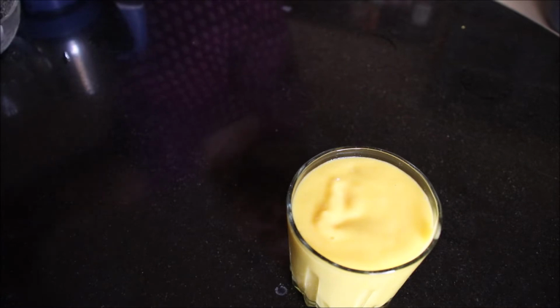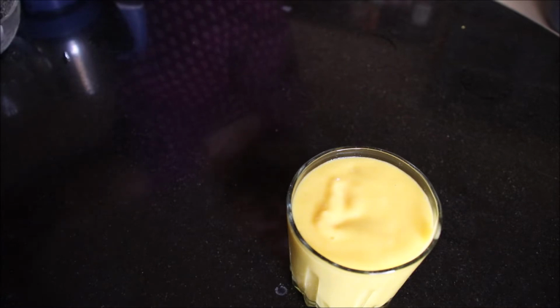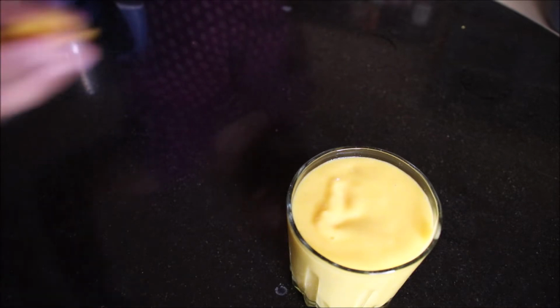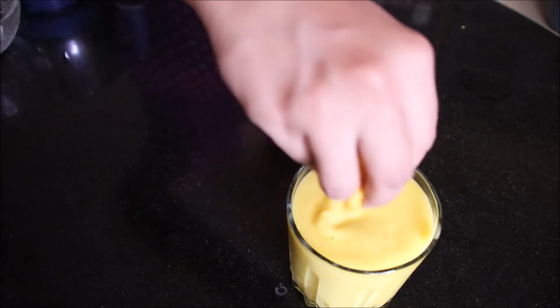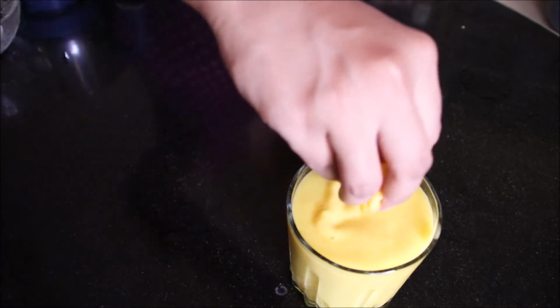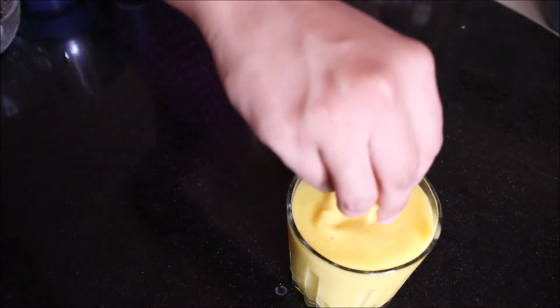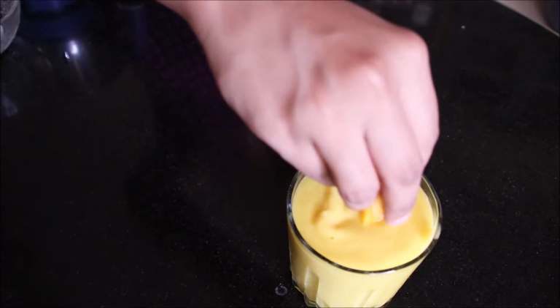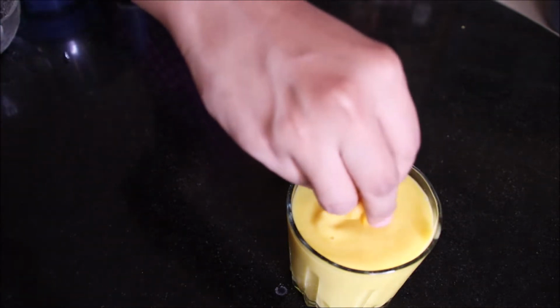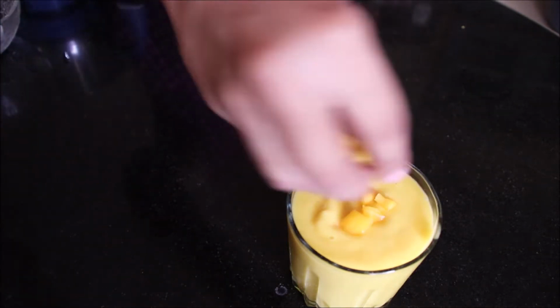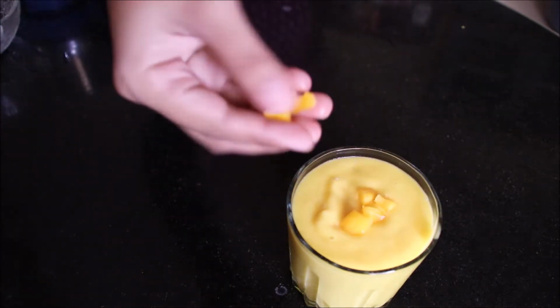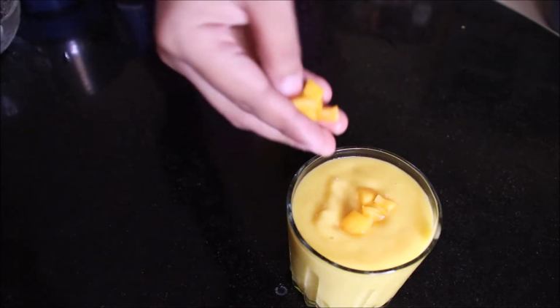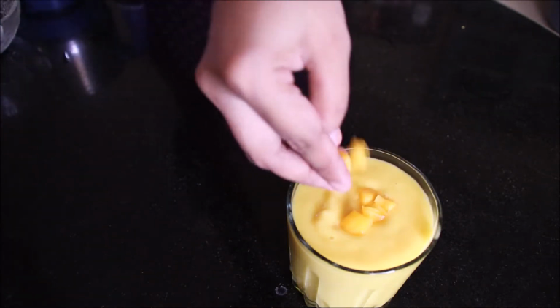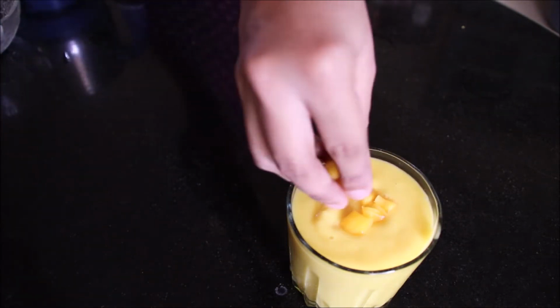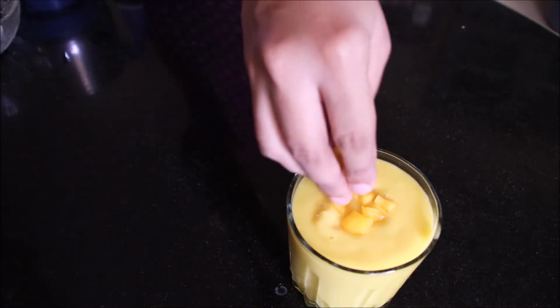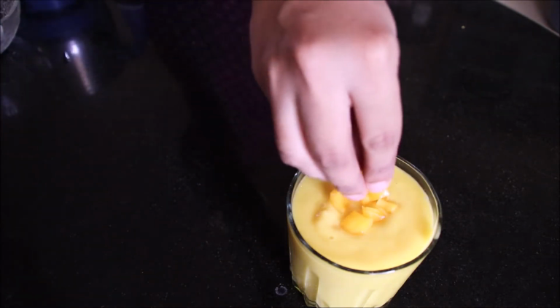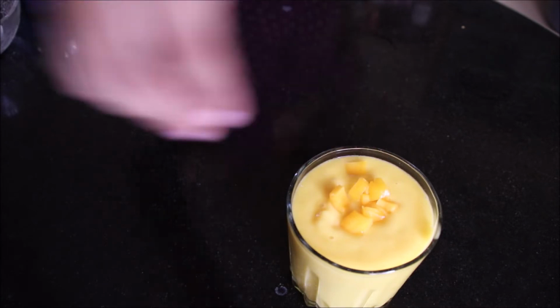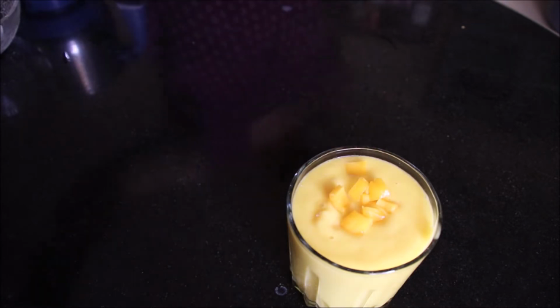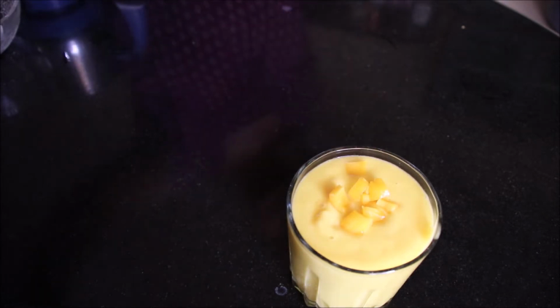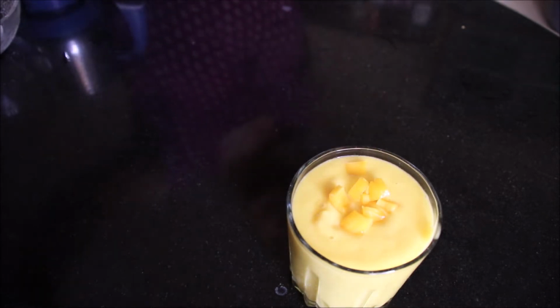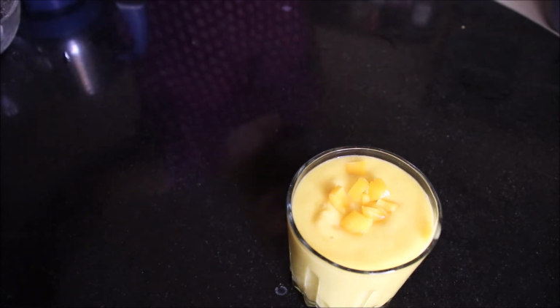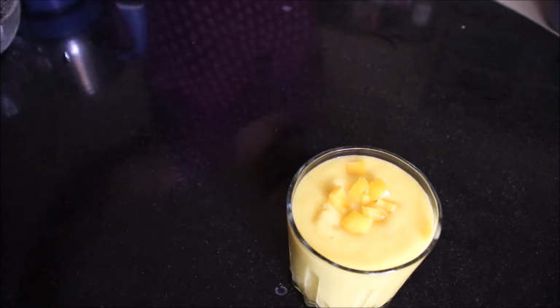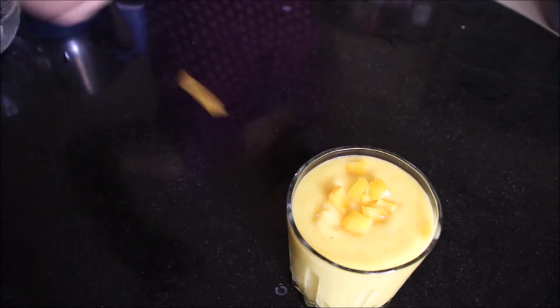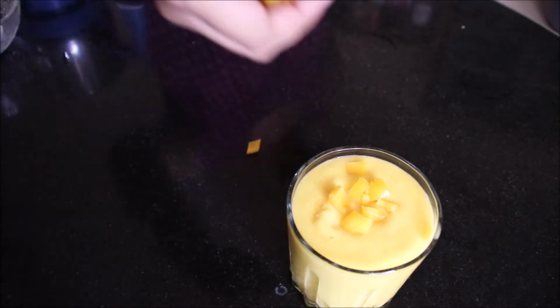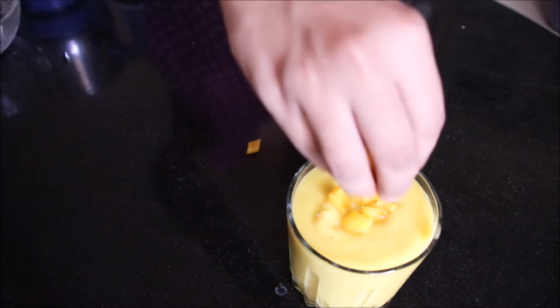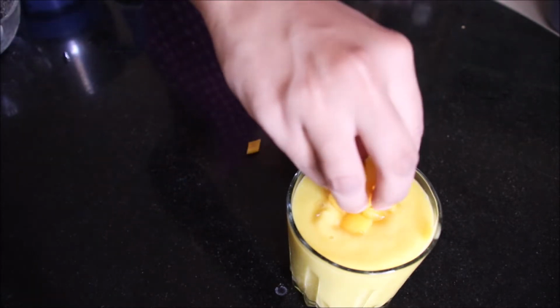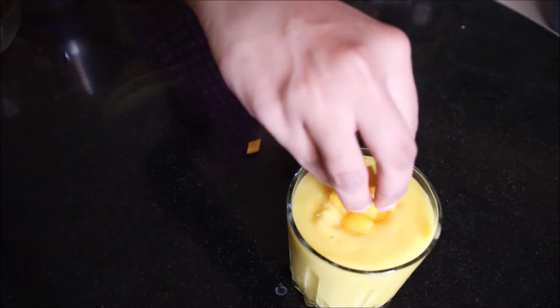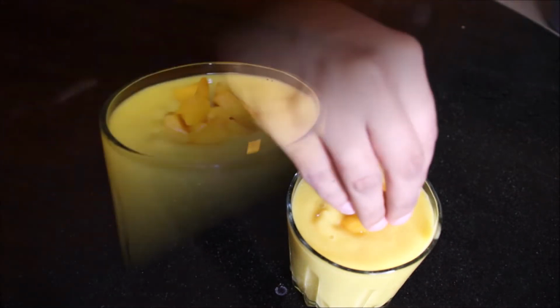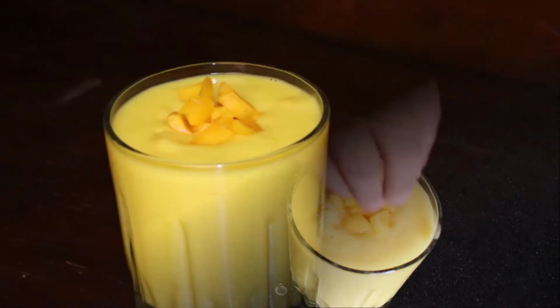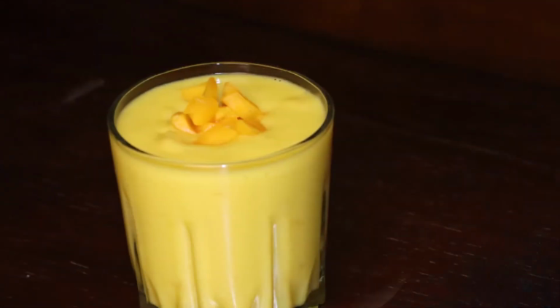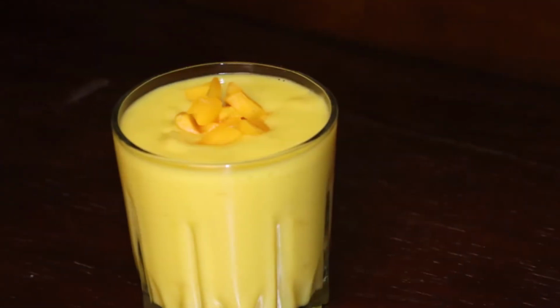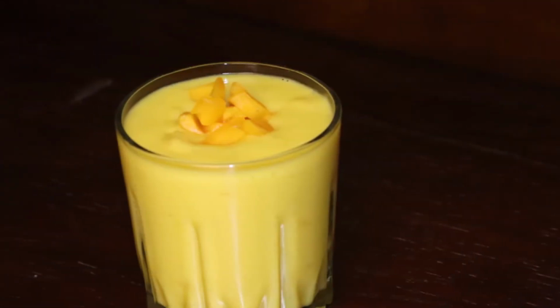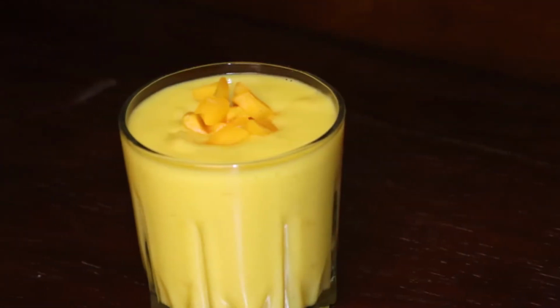Garnish it with more jackfruit chunks. That's it, our shake is ready!